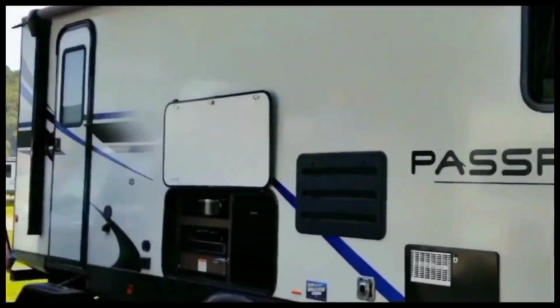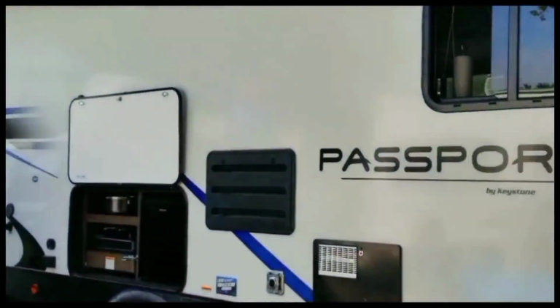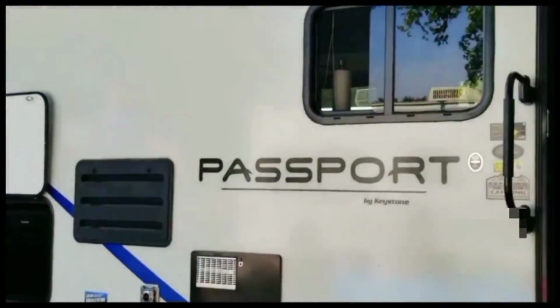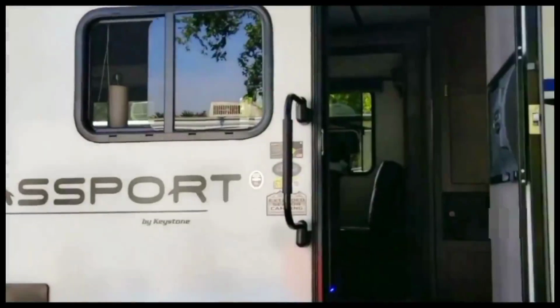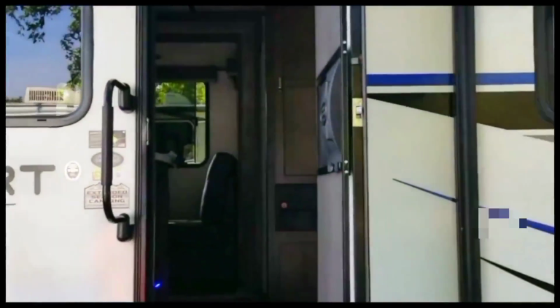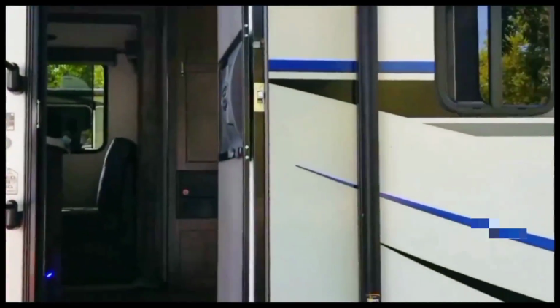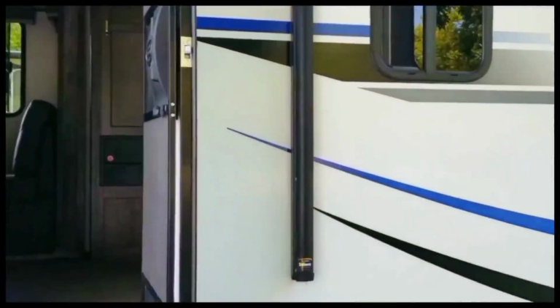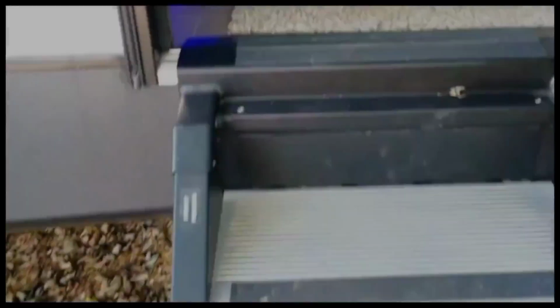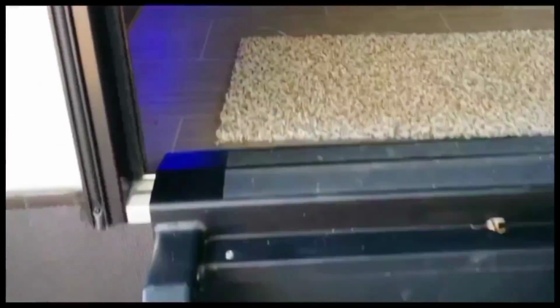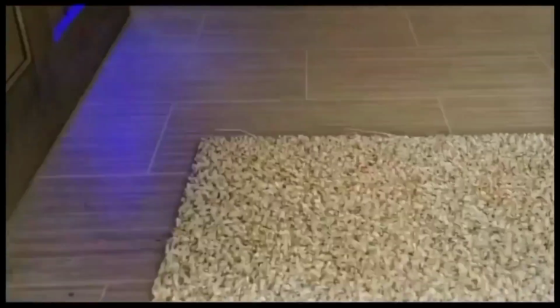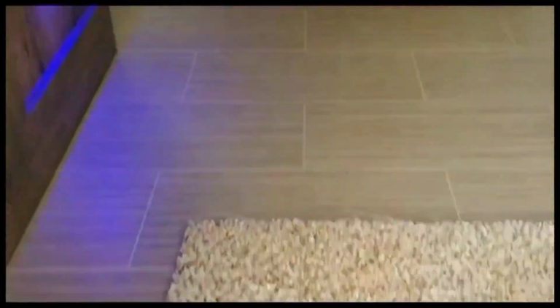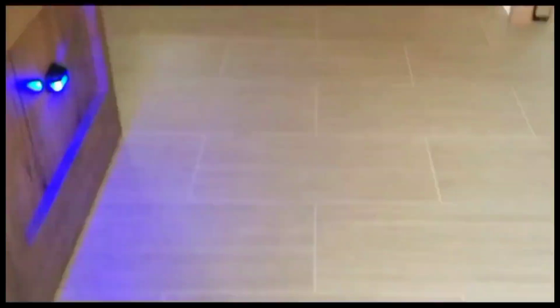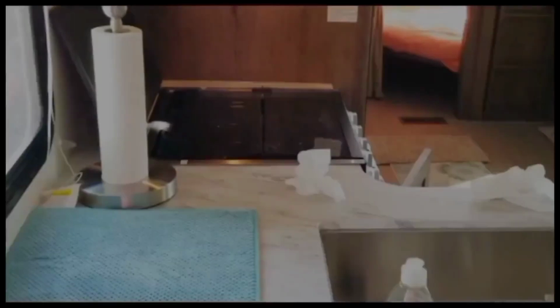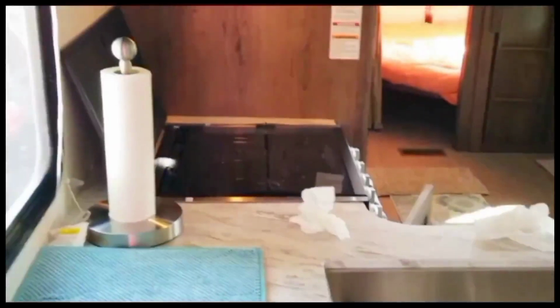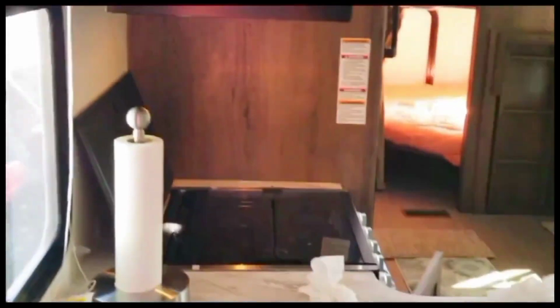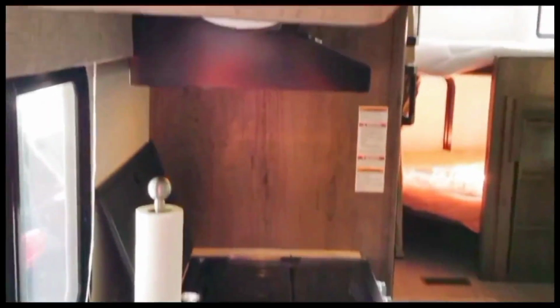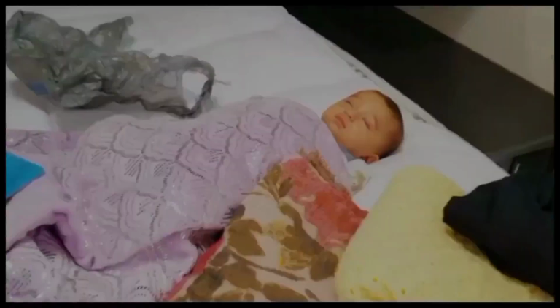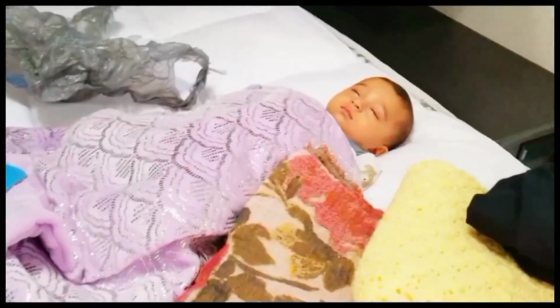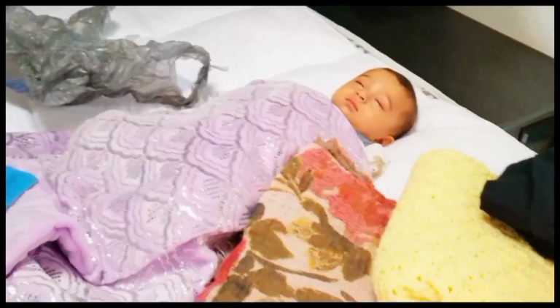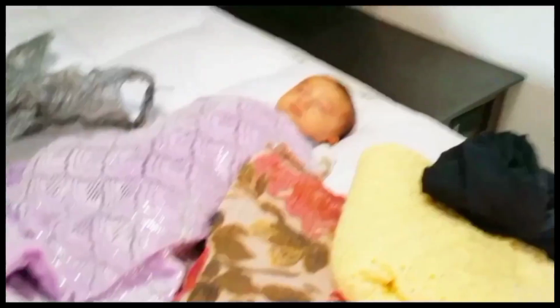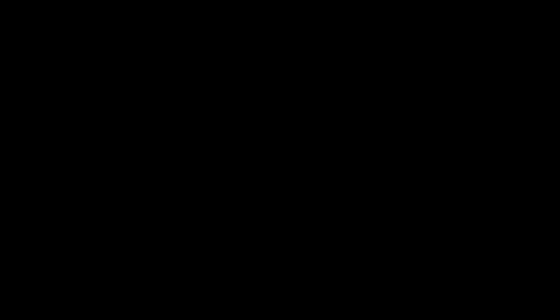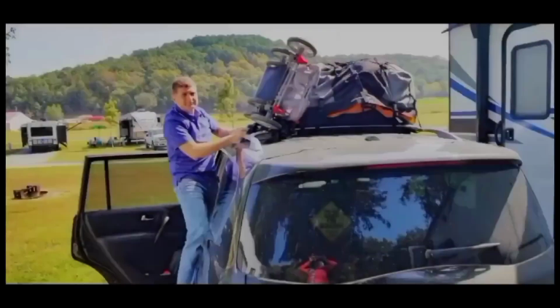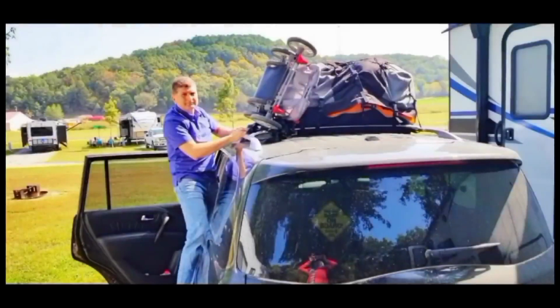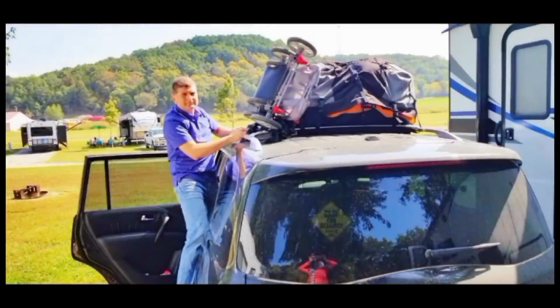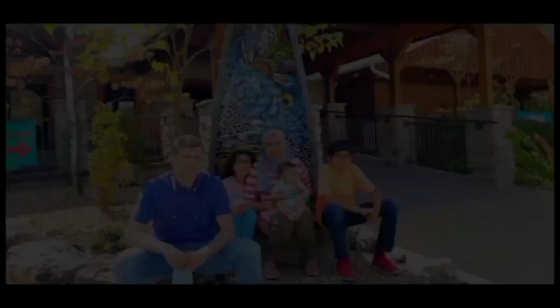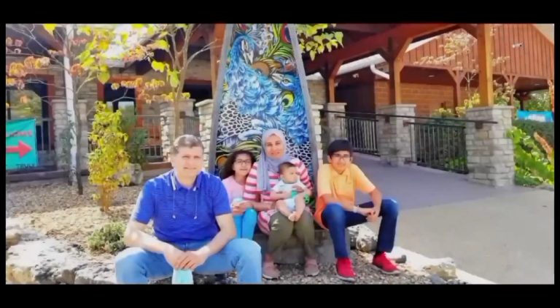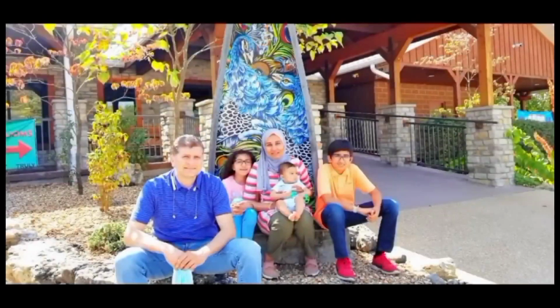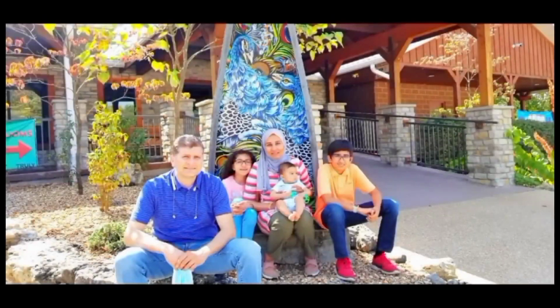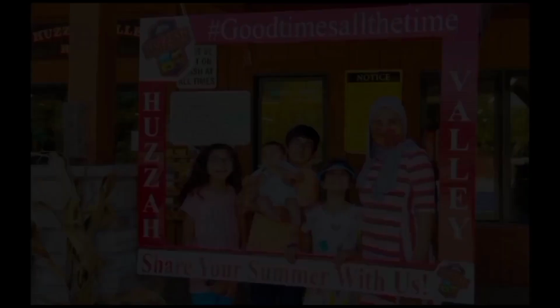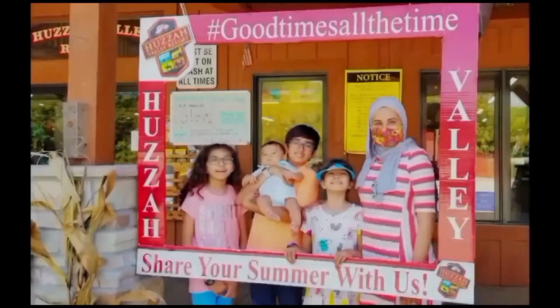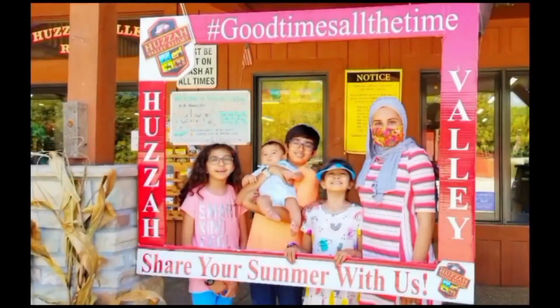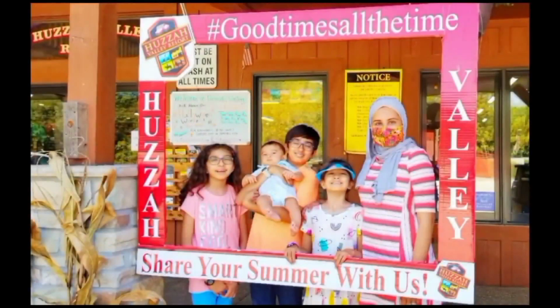So we're all packed up. We had to empty our RV and hand it over to the original owners. It was a lovely experience, and we're gonna be doing more of this.